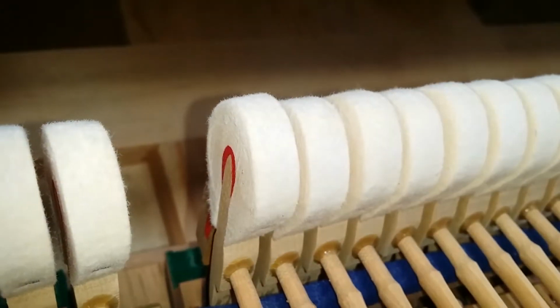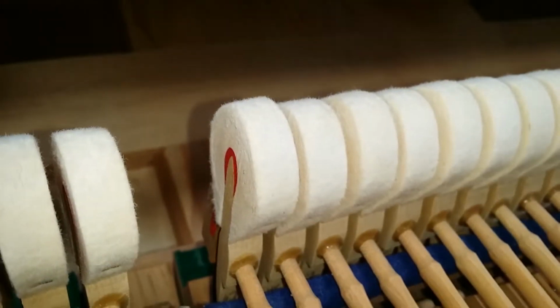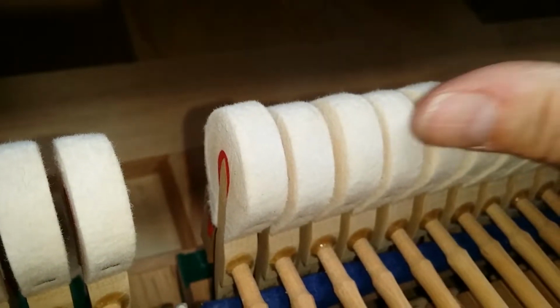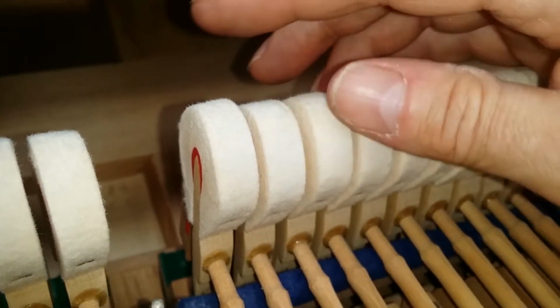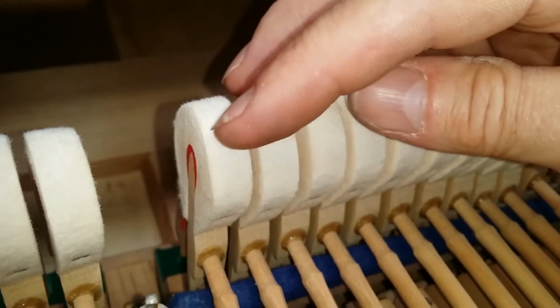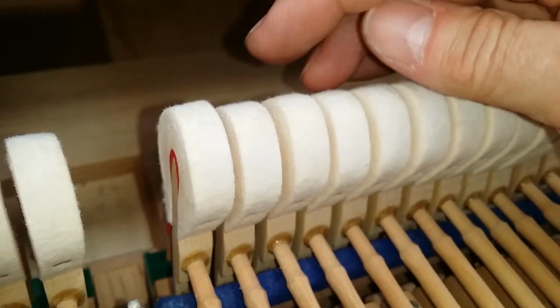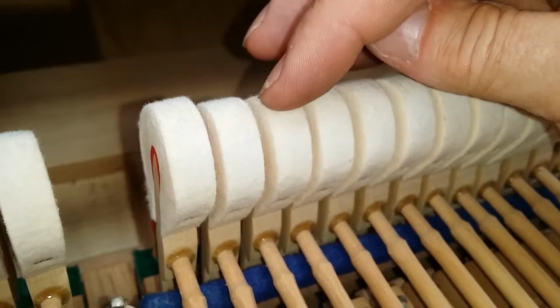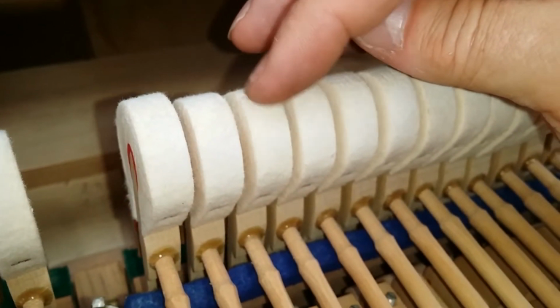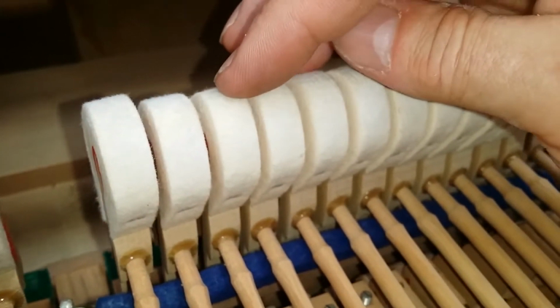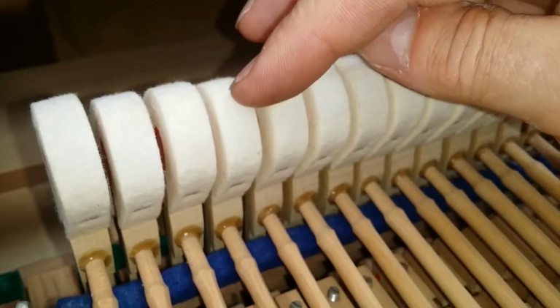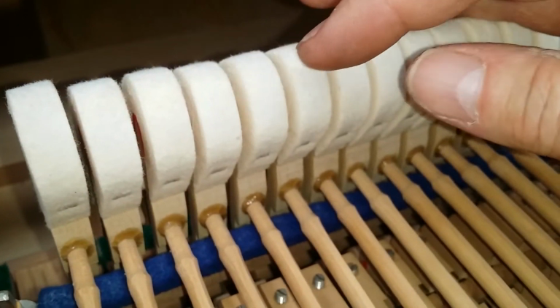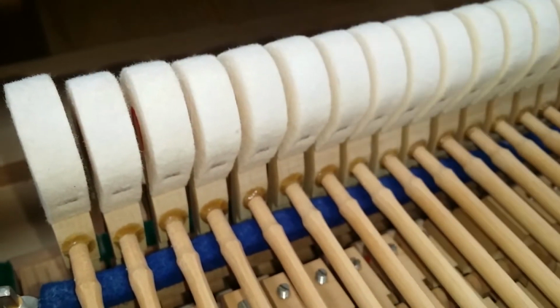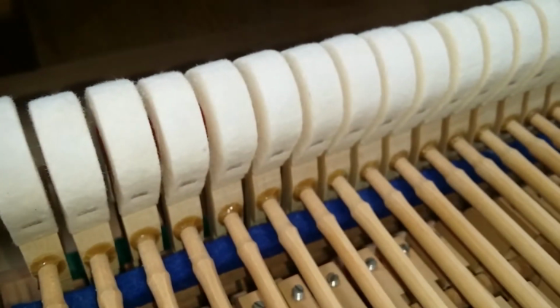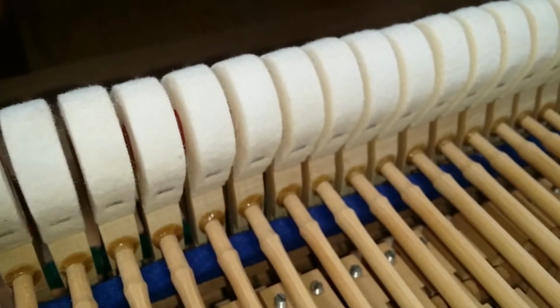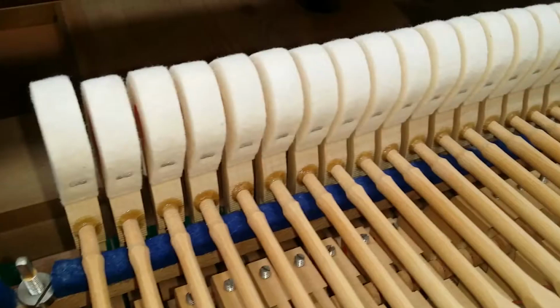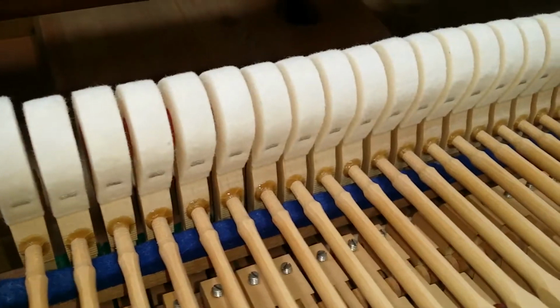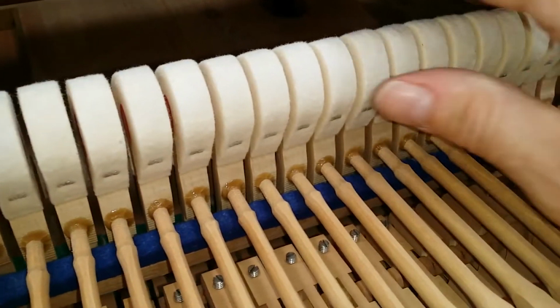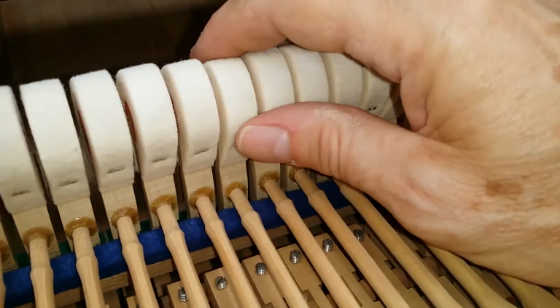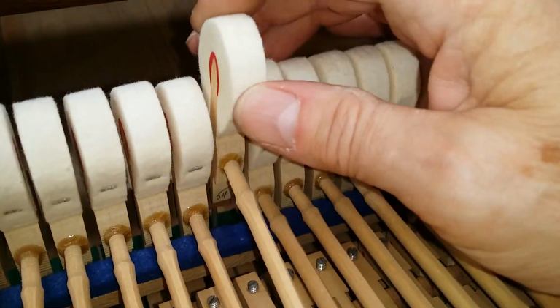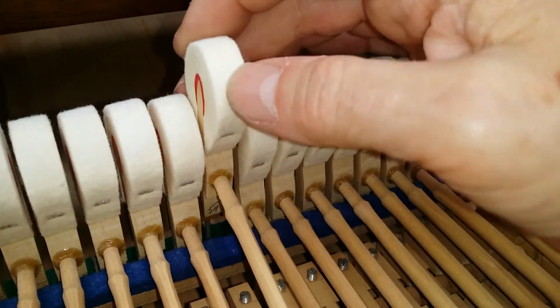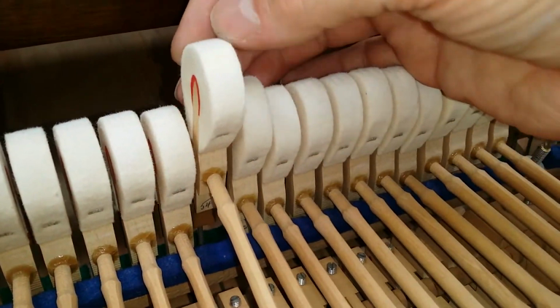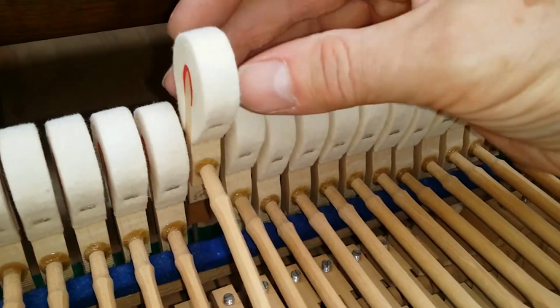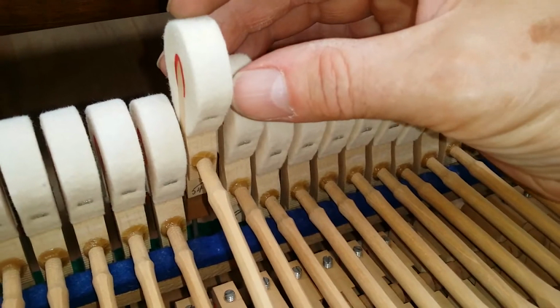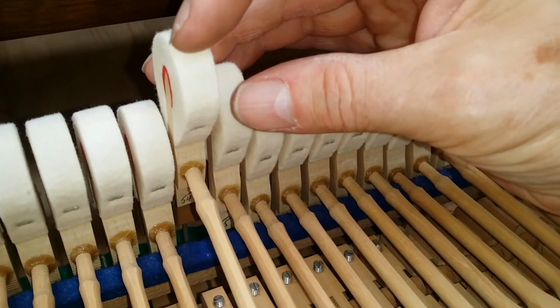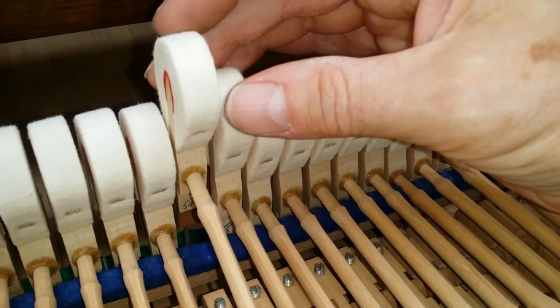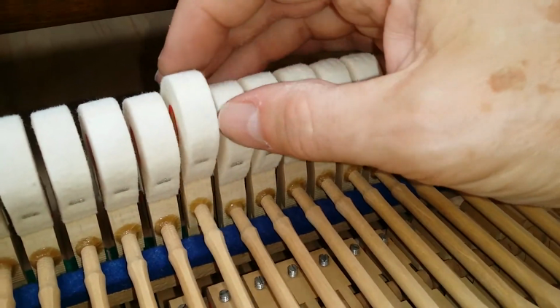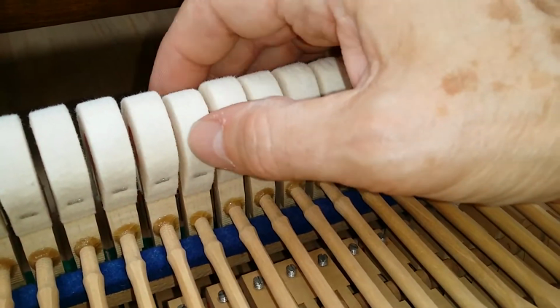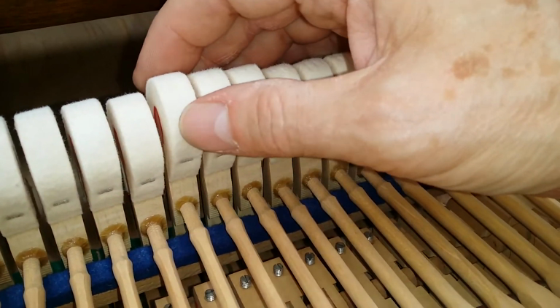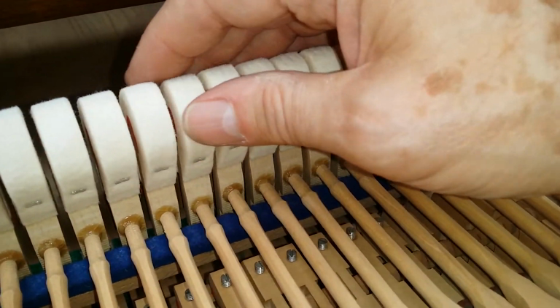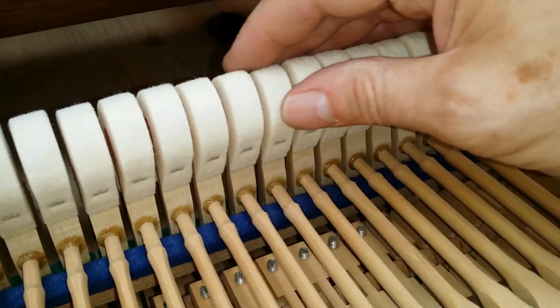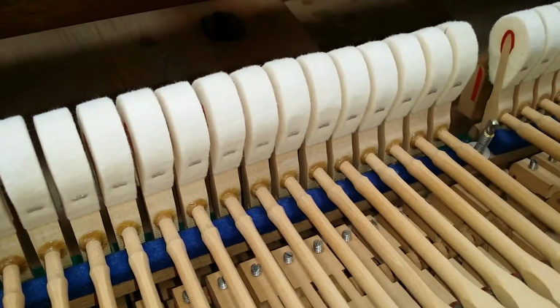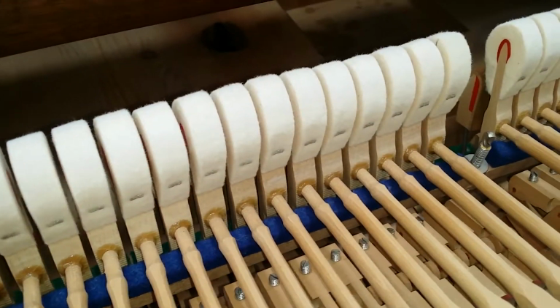The piano has got new German hammers — as you can see, there's hardly any string marks in them and the piano hasn't really been used since it's been done. We have actually lightly refaced them and voiced them to bring out the best of the tone.